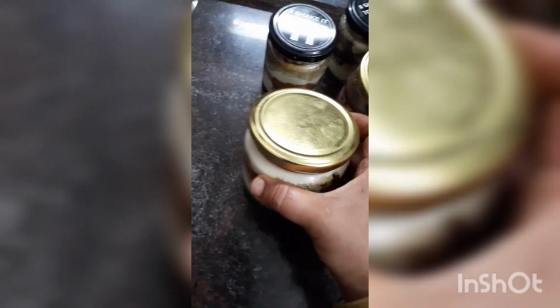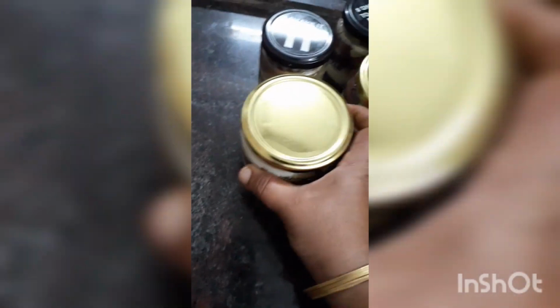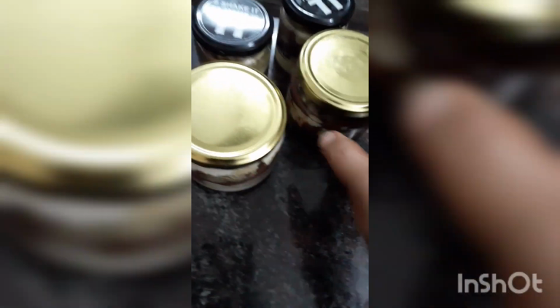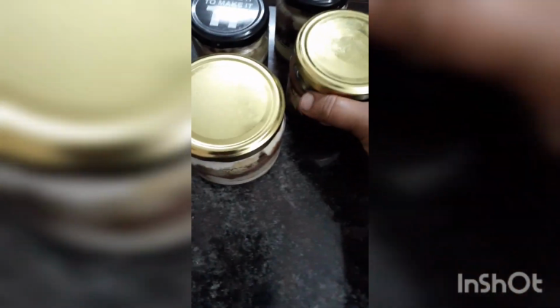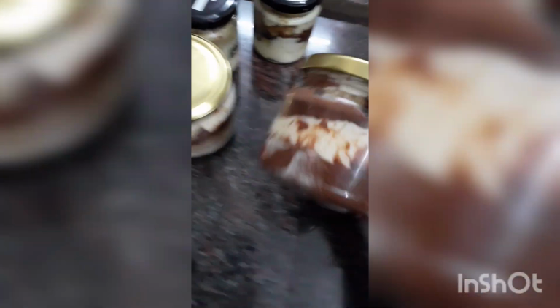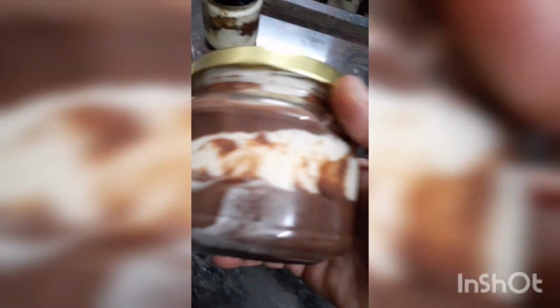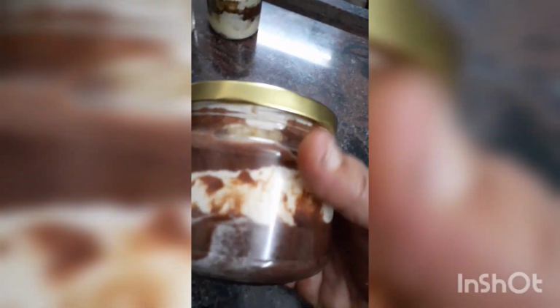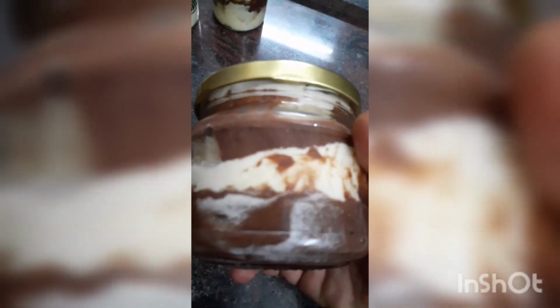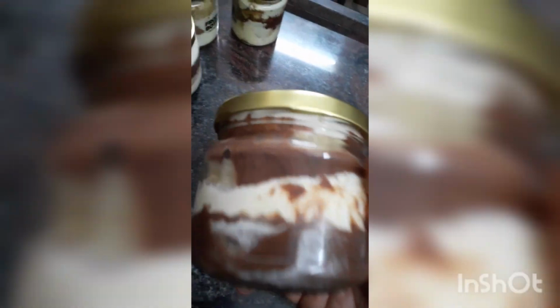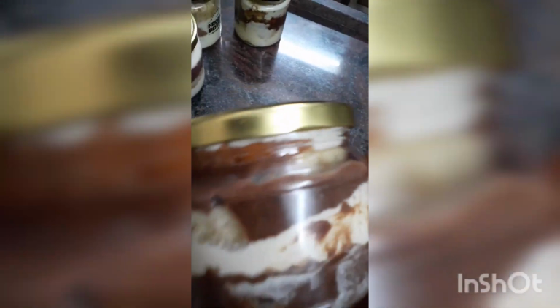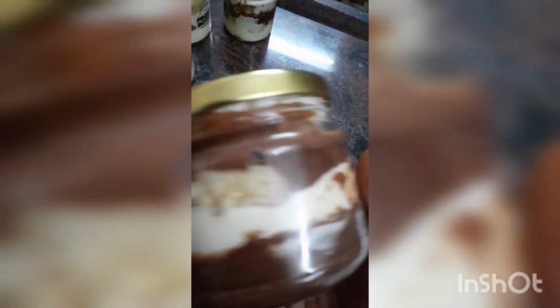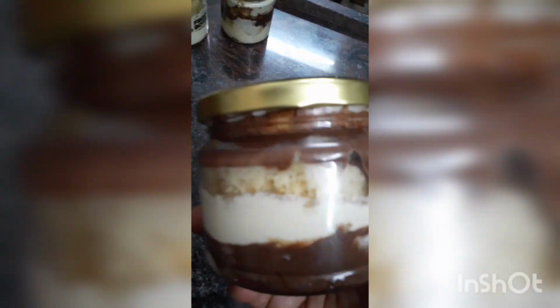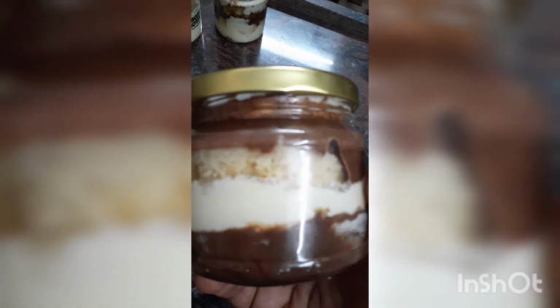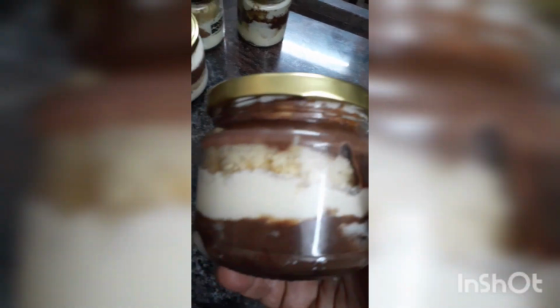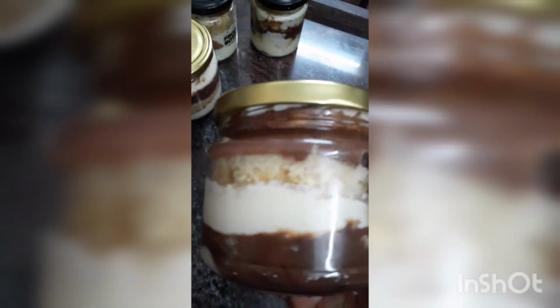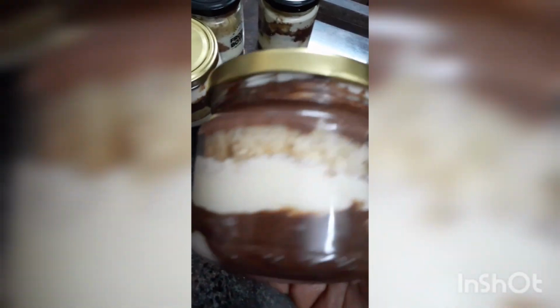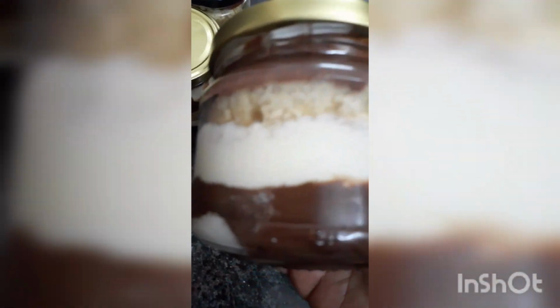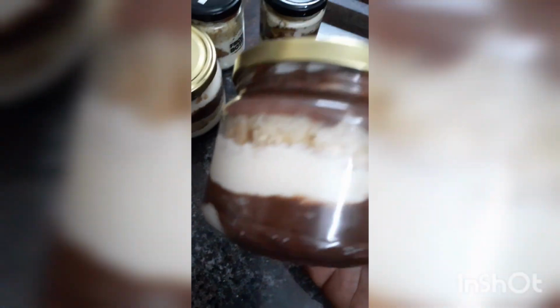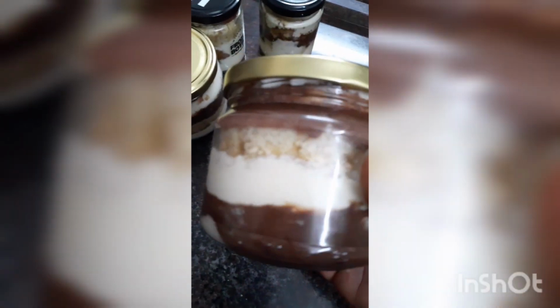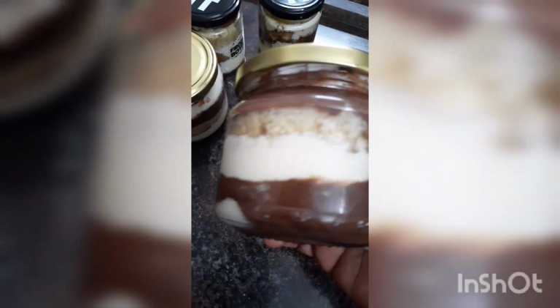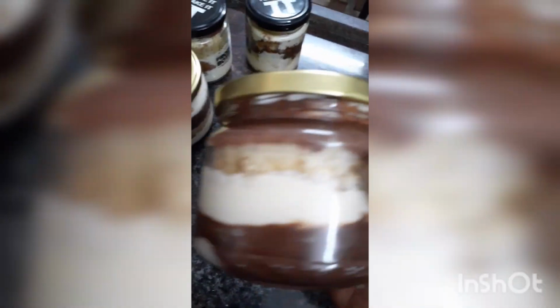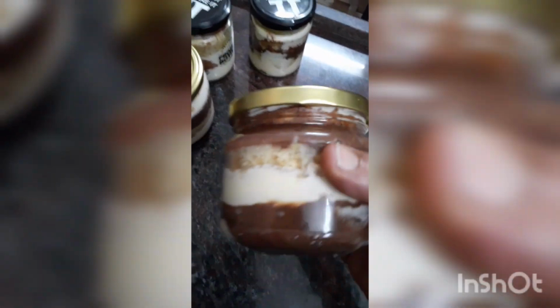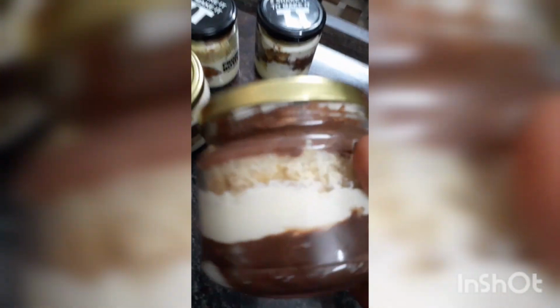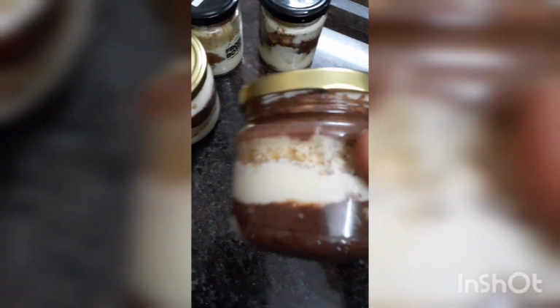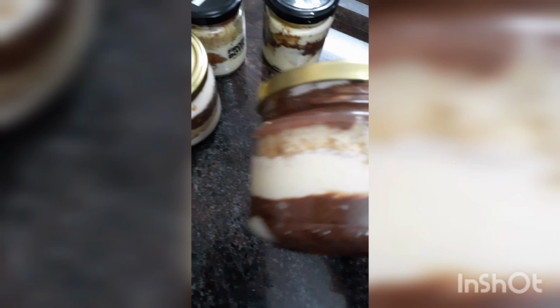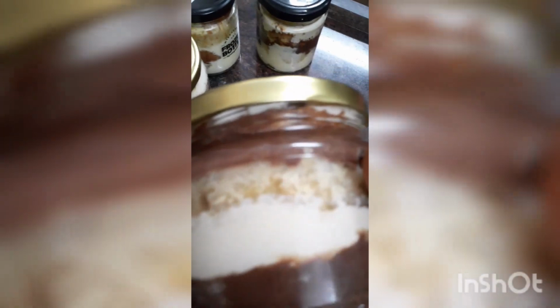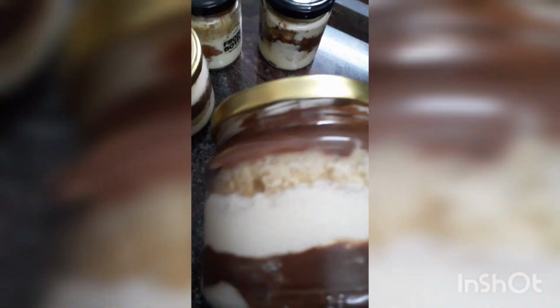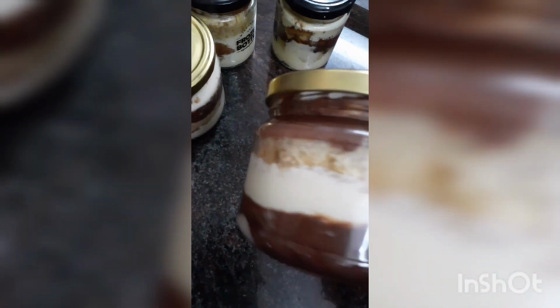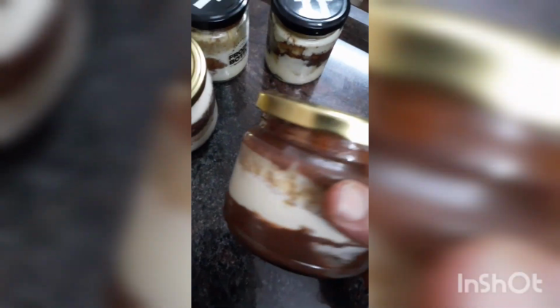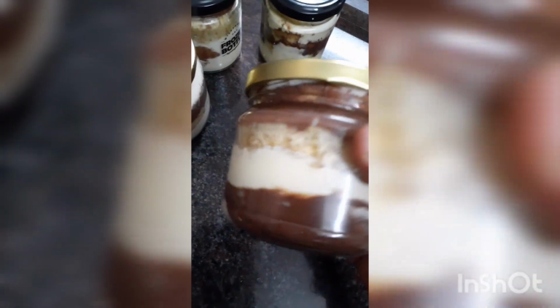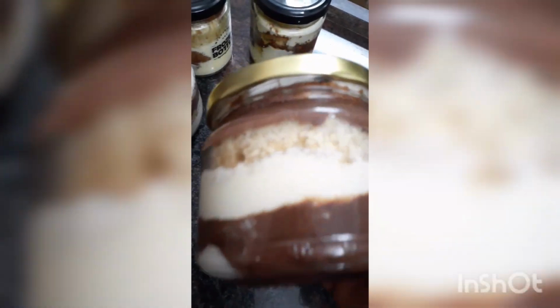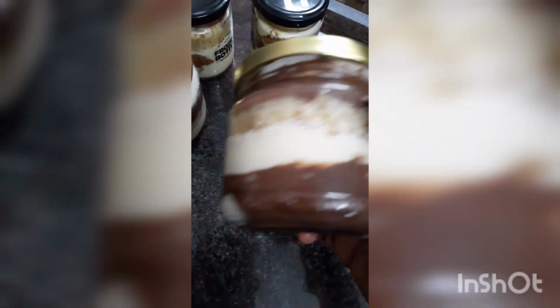We have made a cream for the wheat. I put a pan, put a panier, put a little bit of a pan.